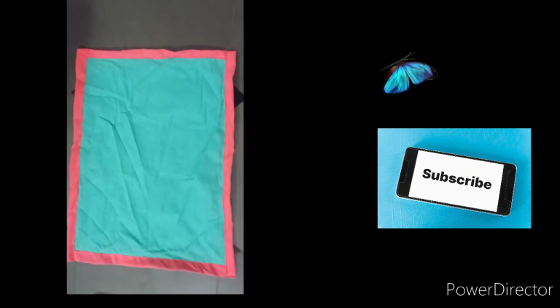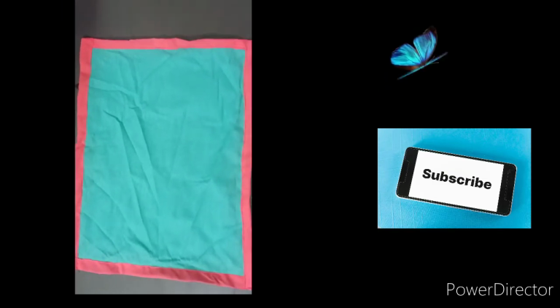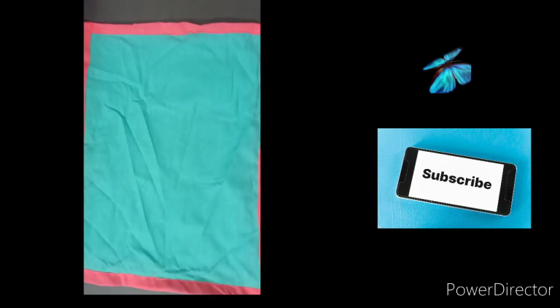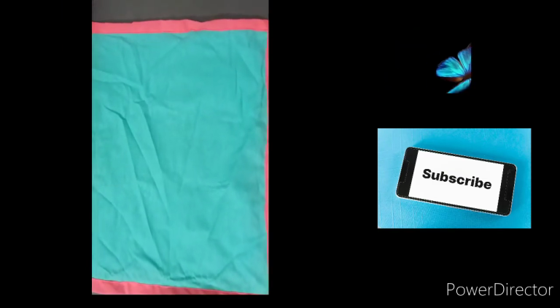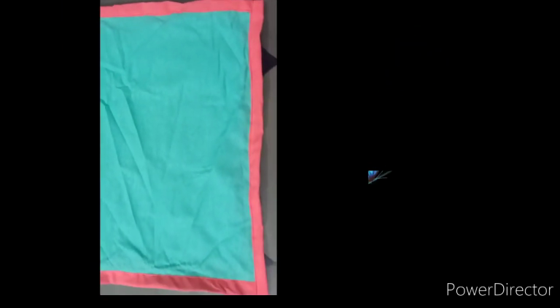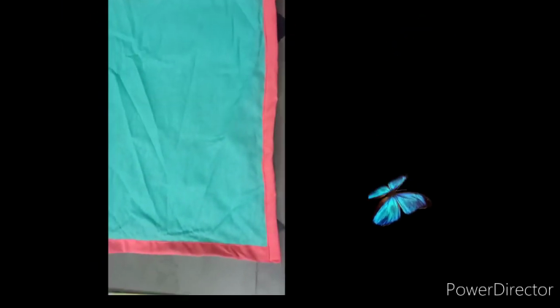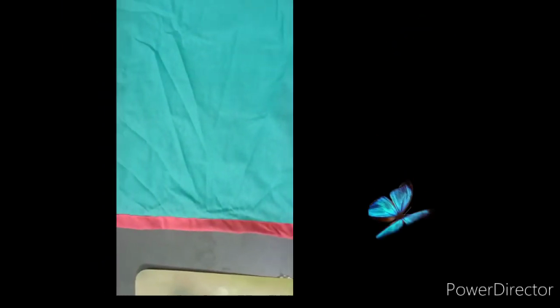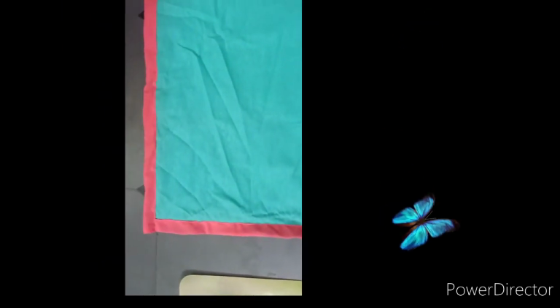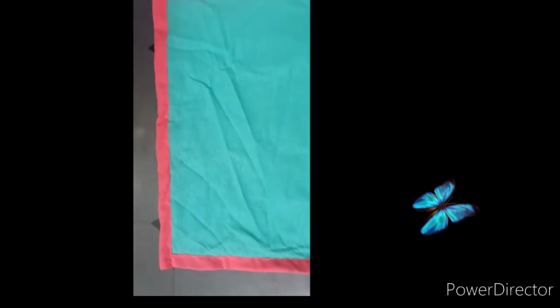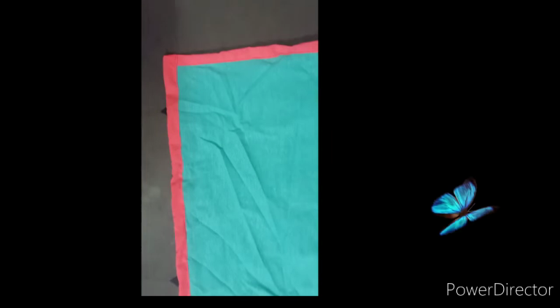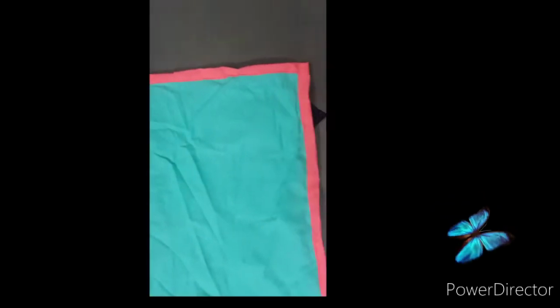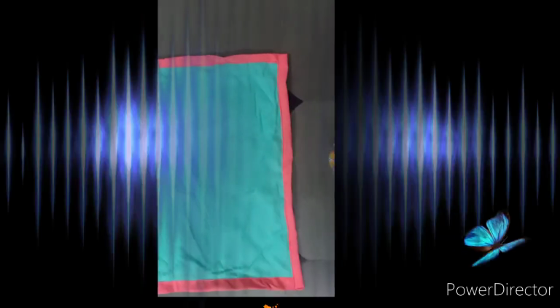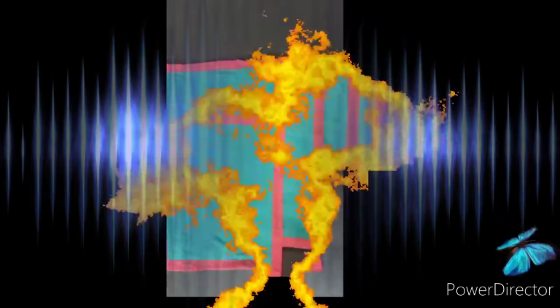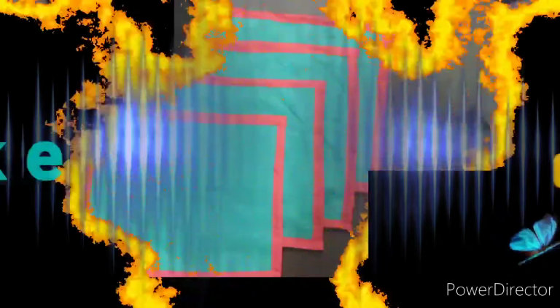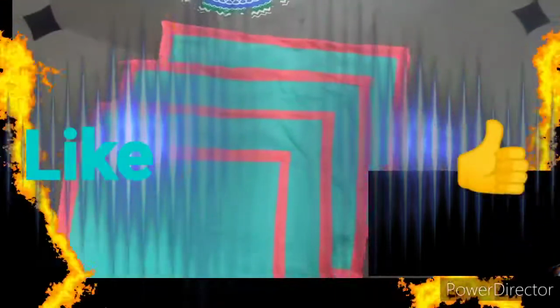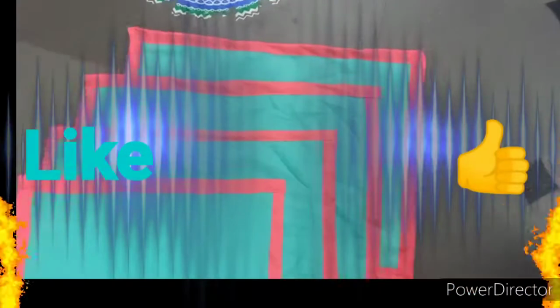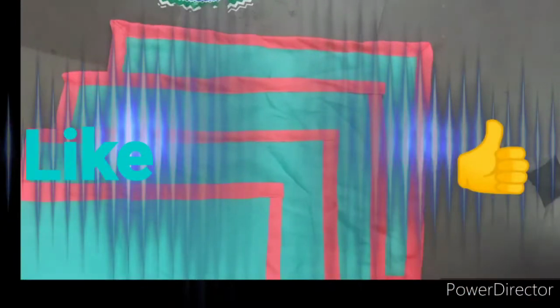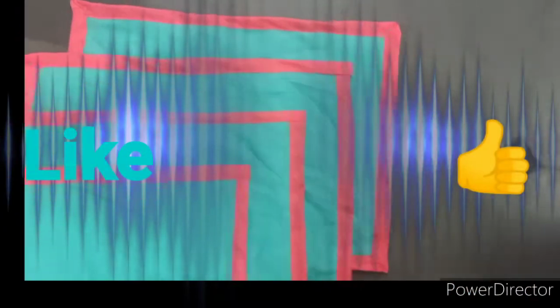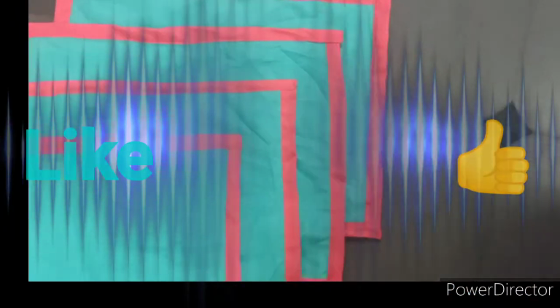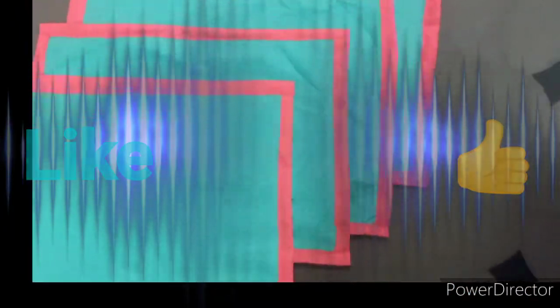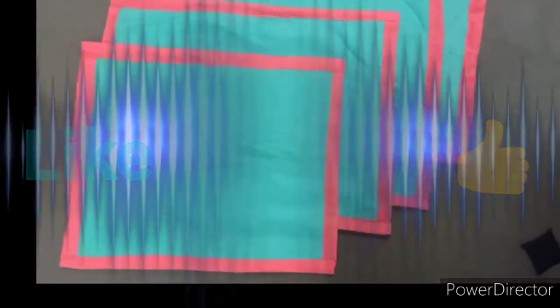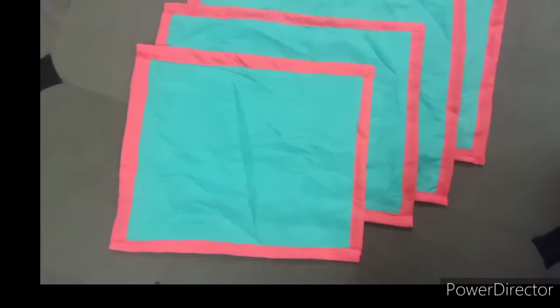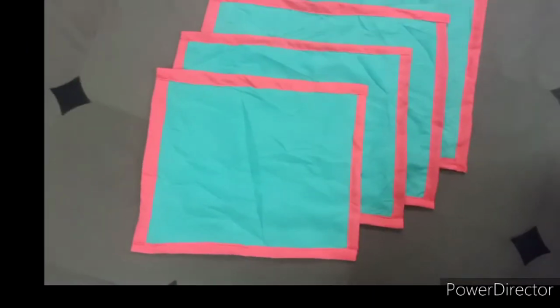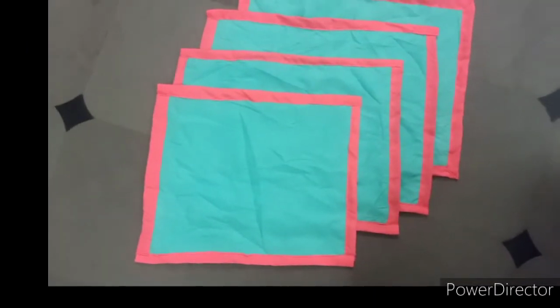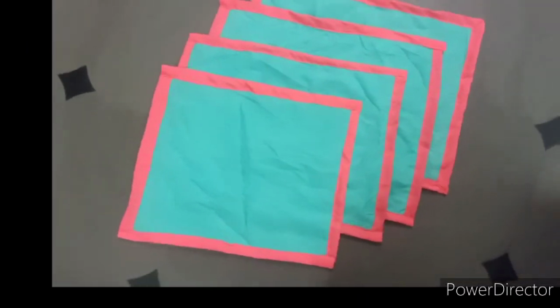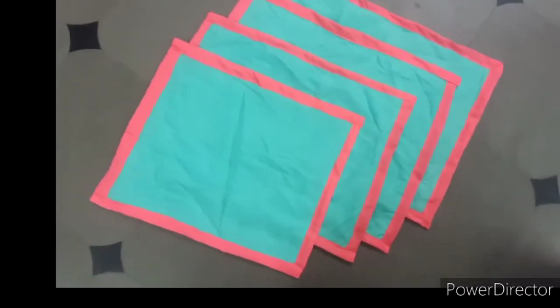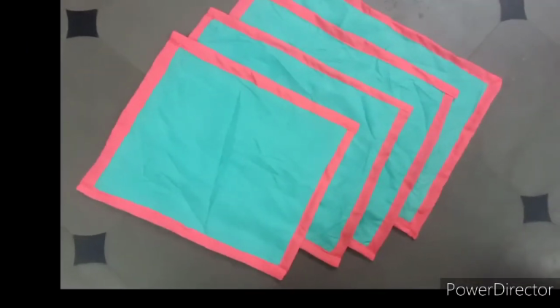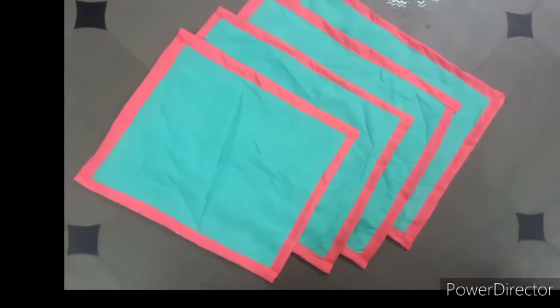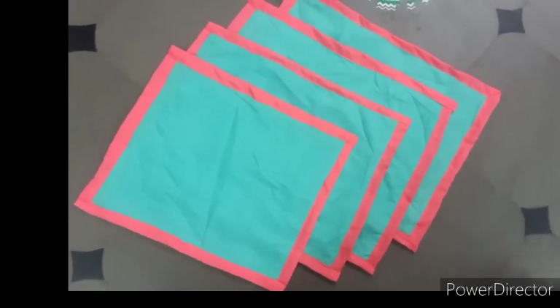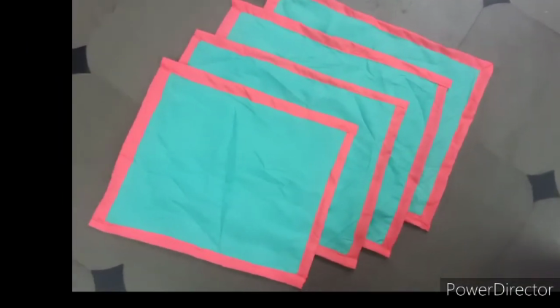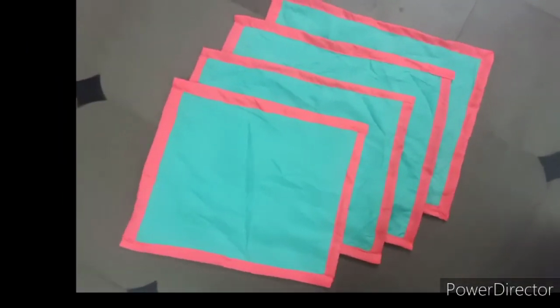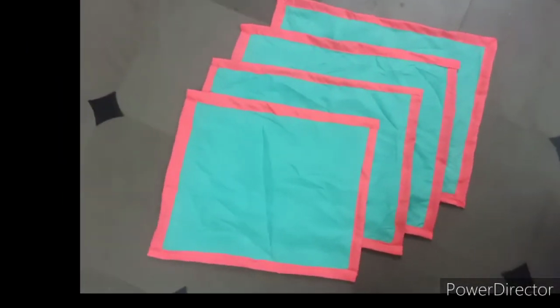This is how easy it is to fix the fridge mat using waste cloth. If you have any ideas, please like, subscribe and share. Thank you and thank you for watching.